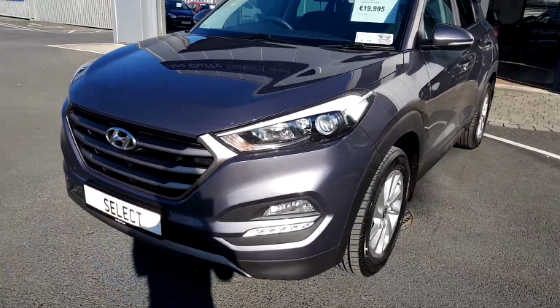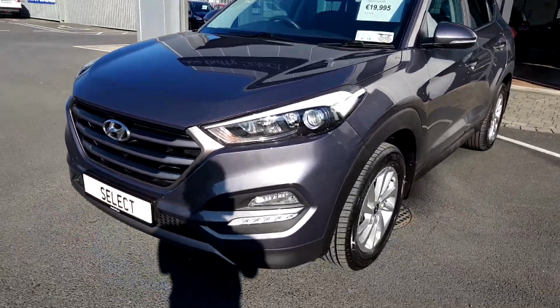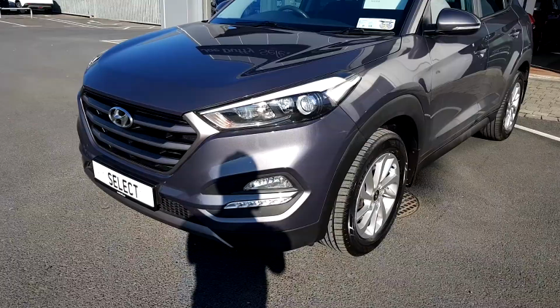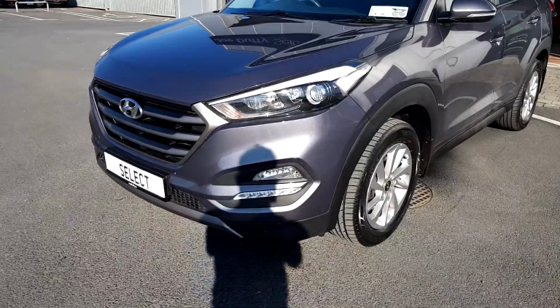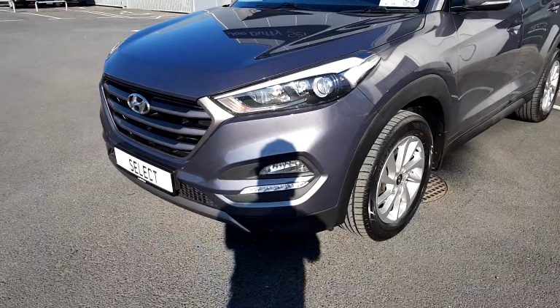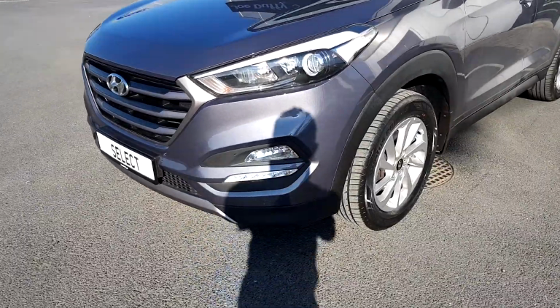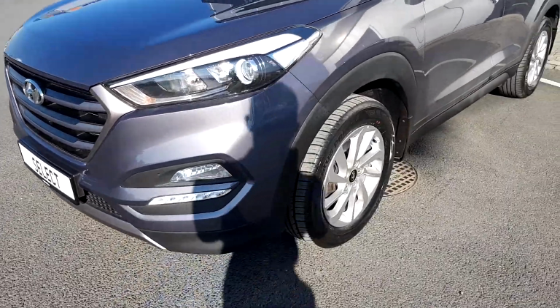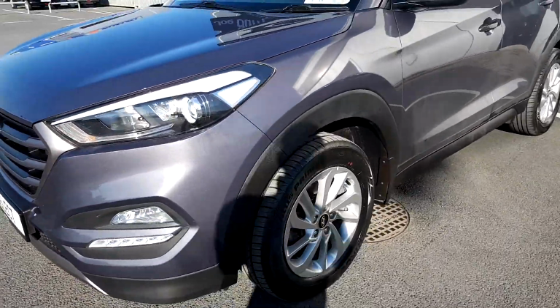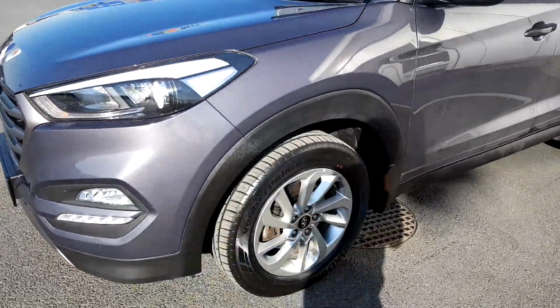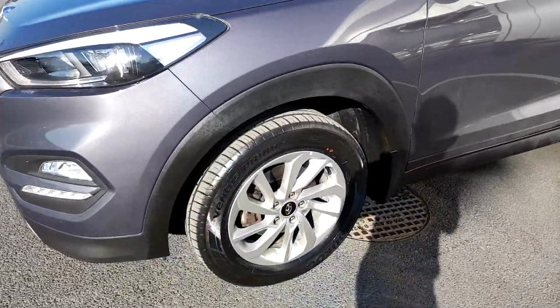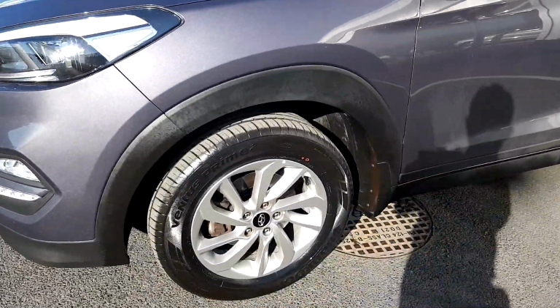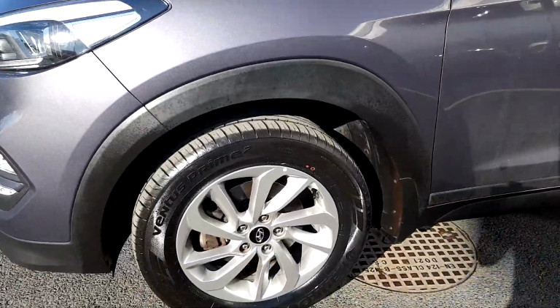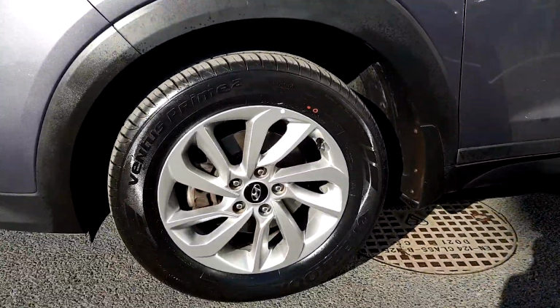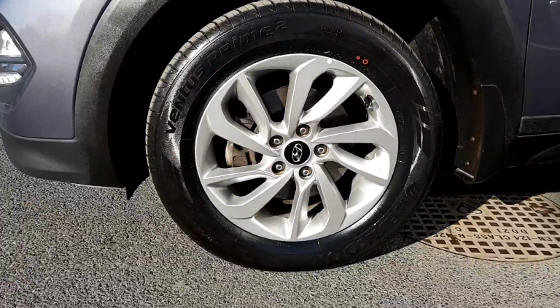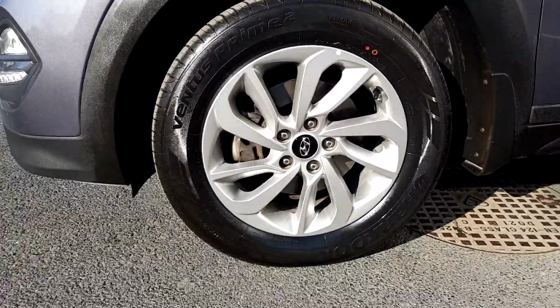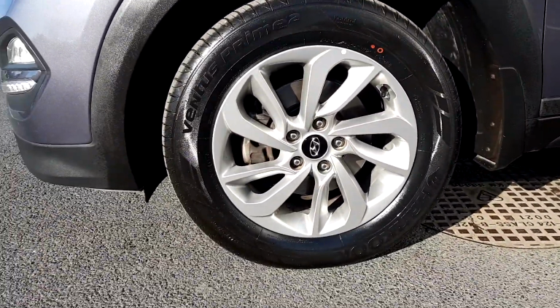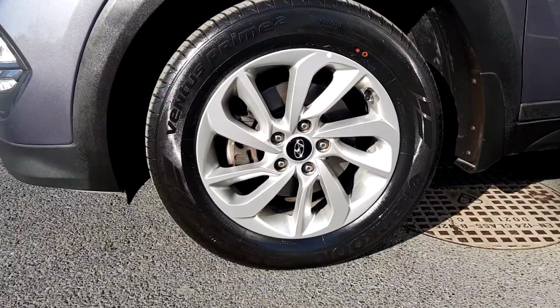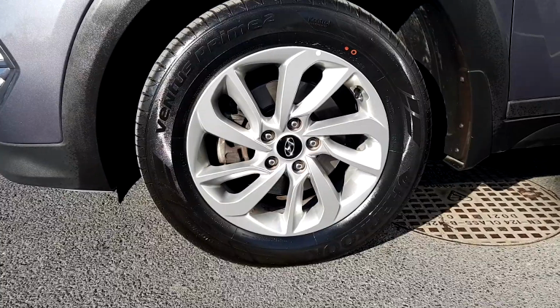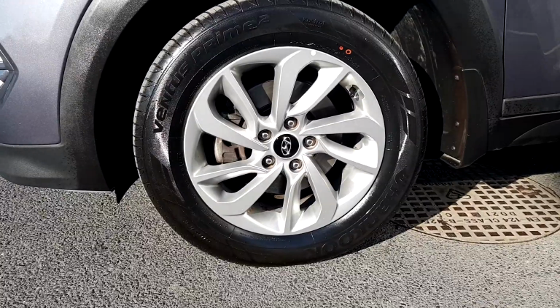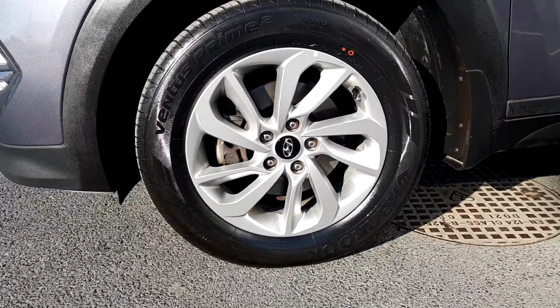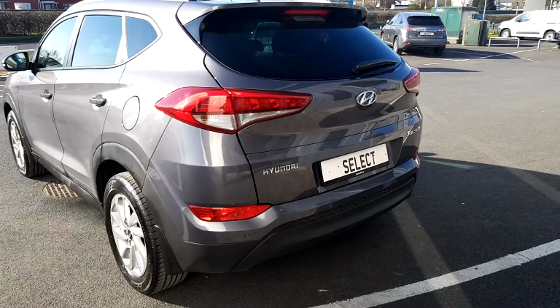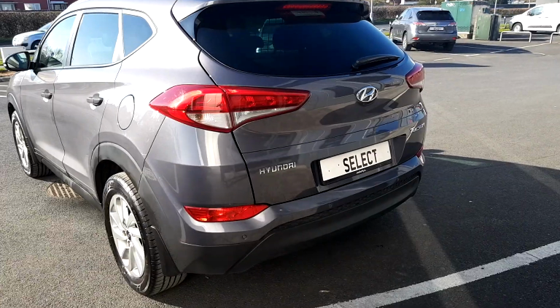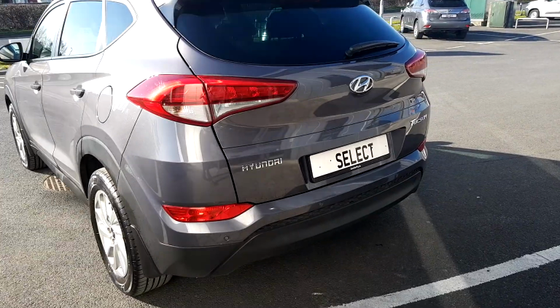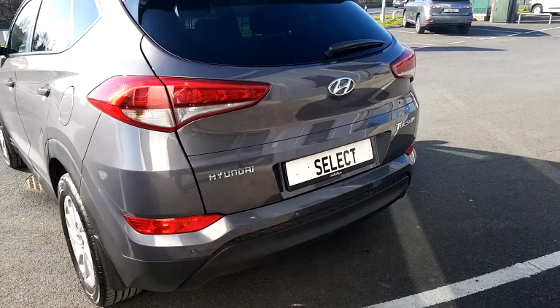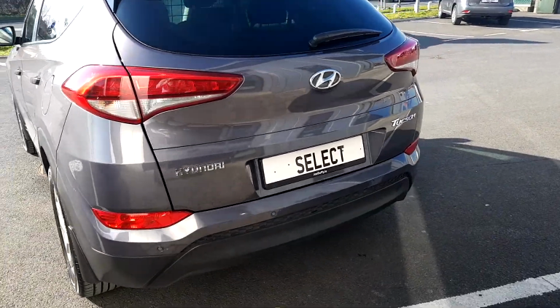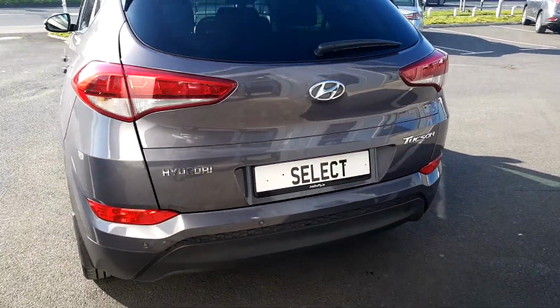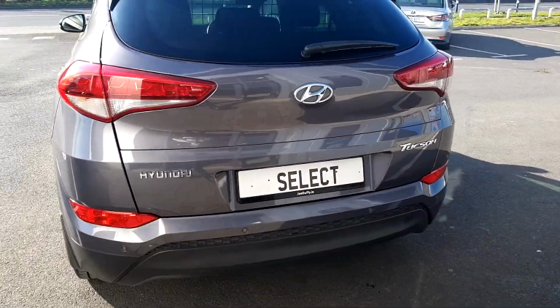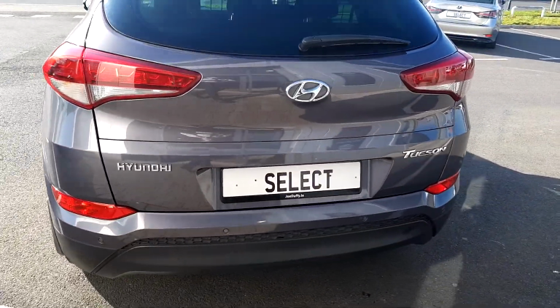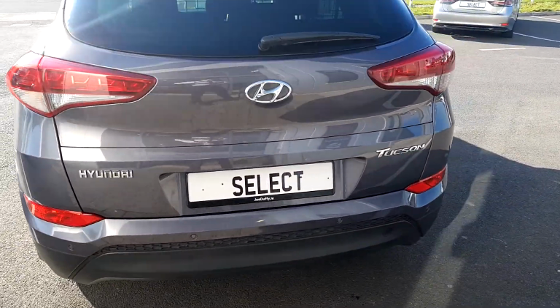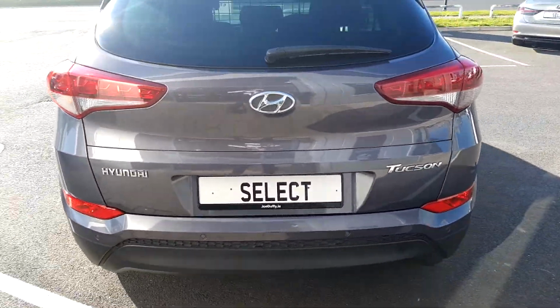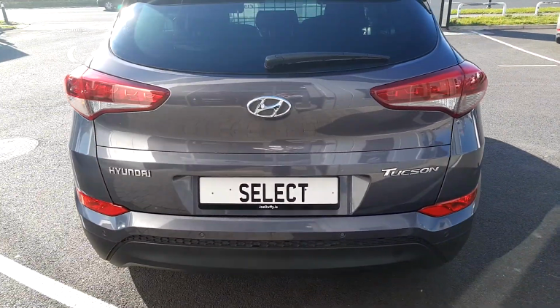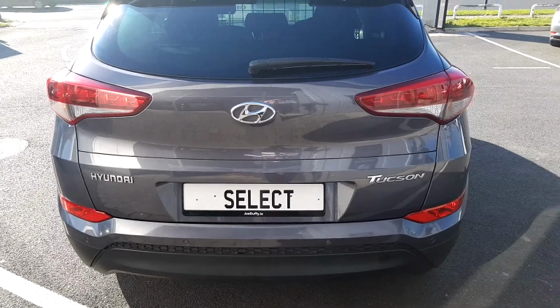This car features front fog lights, automatic headlights, and original Hyundai alloys. It also features rear parking sensors, a large spacious boot, and remote boot open.